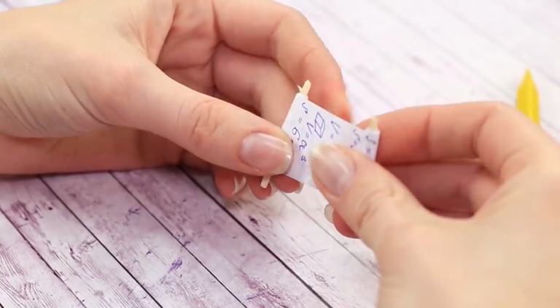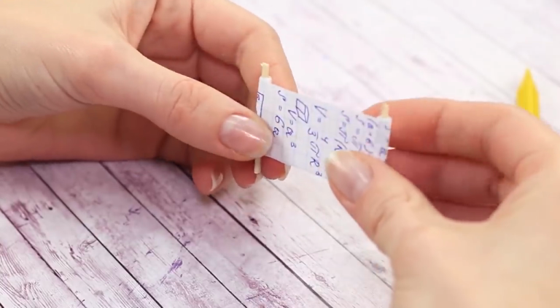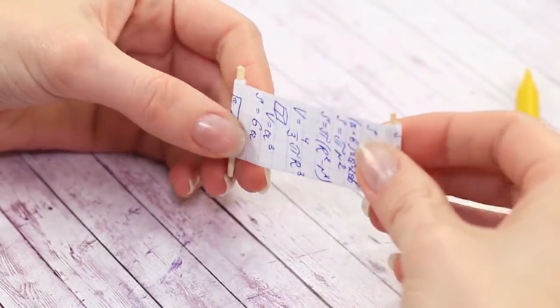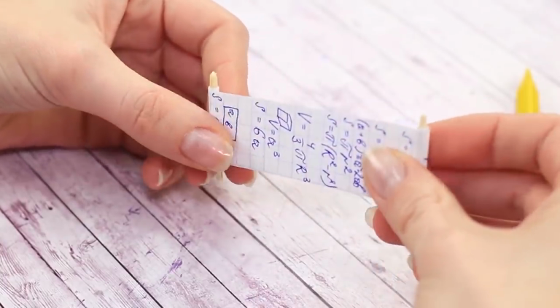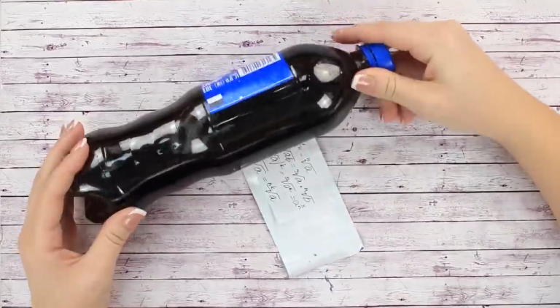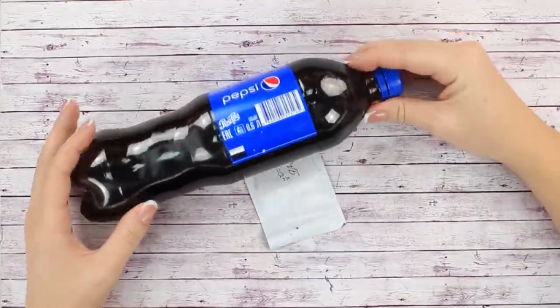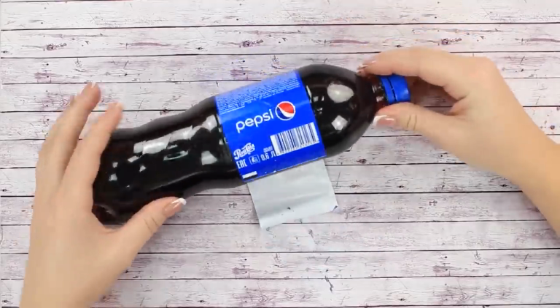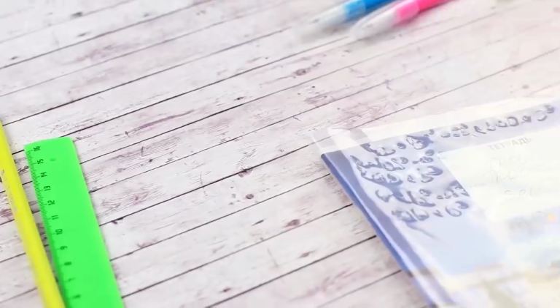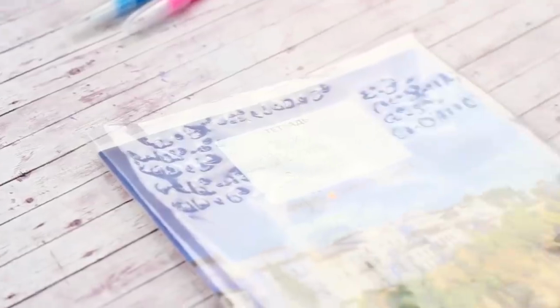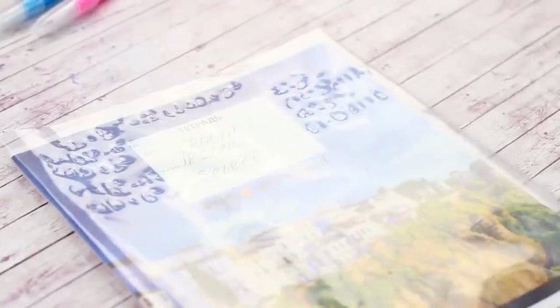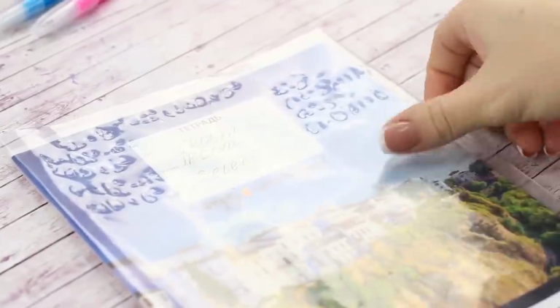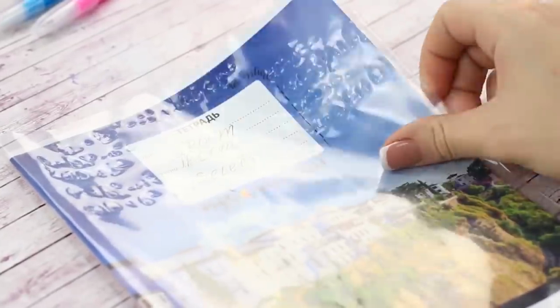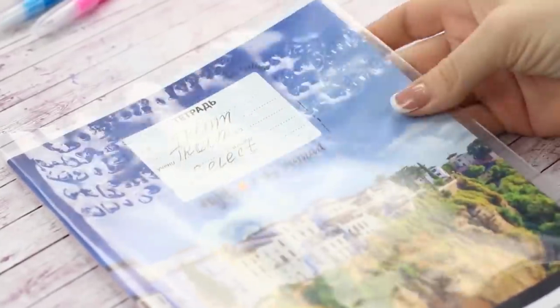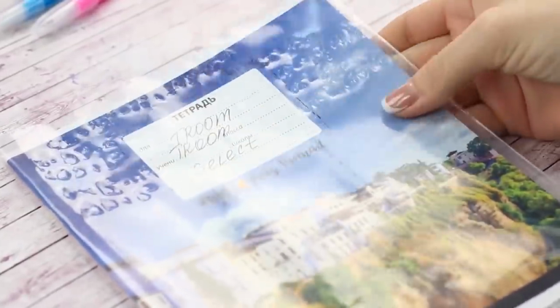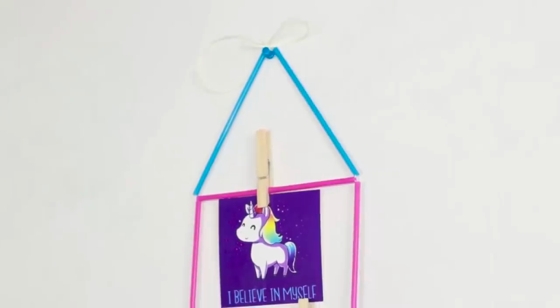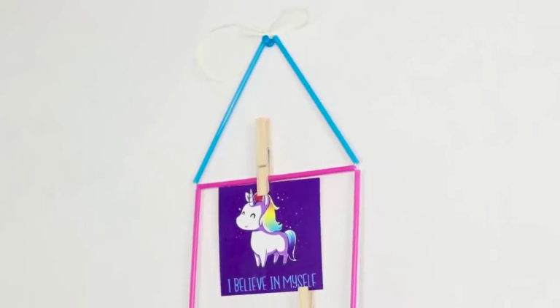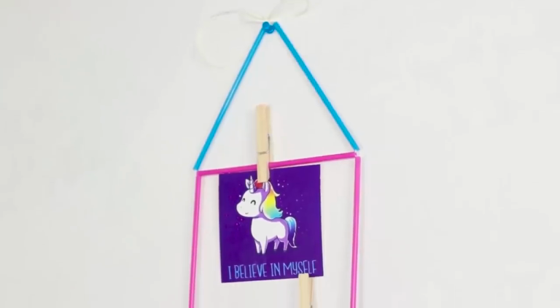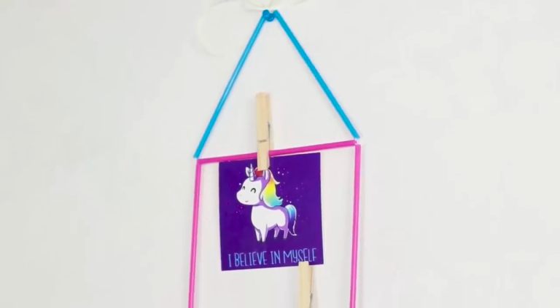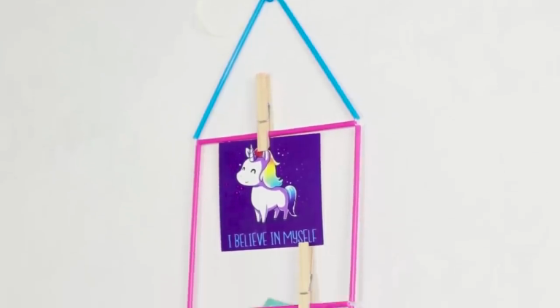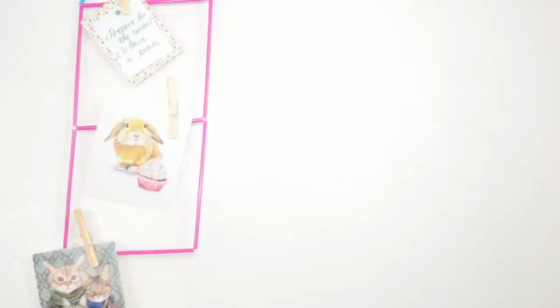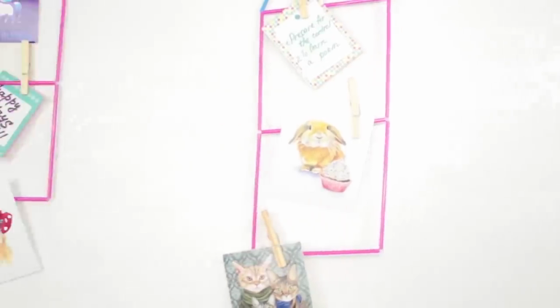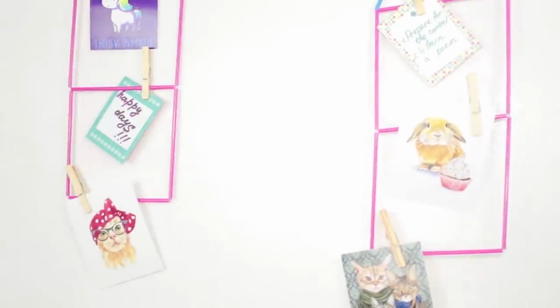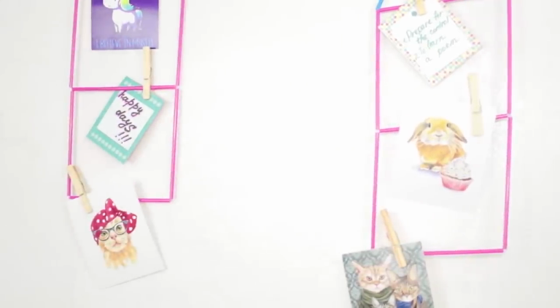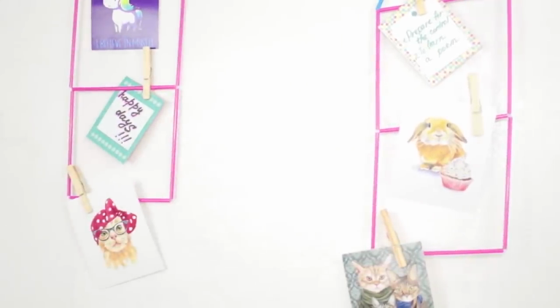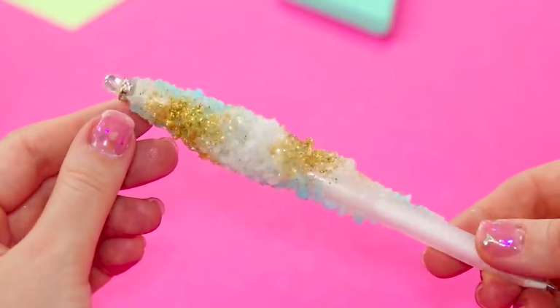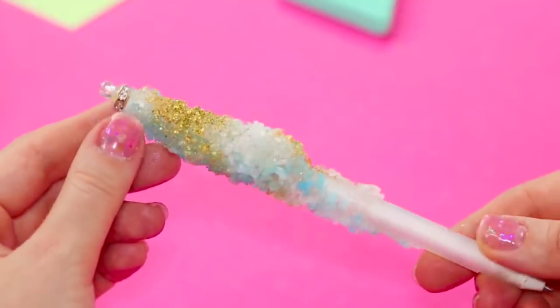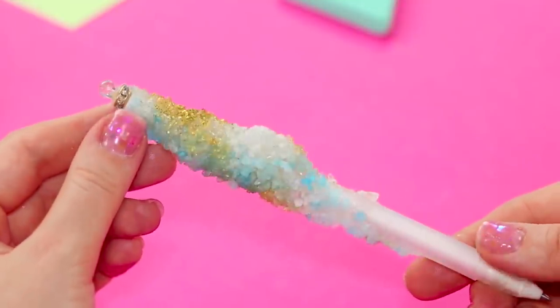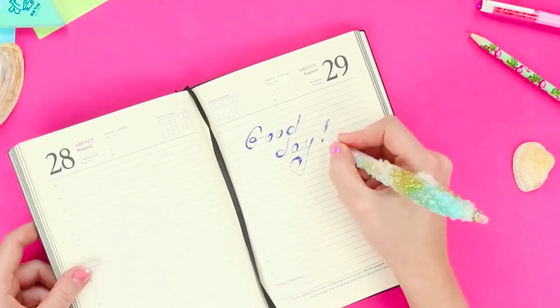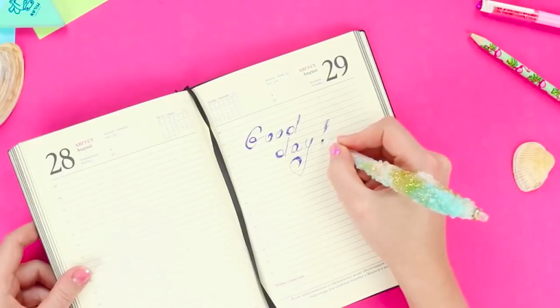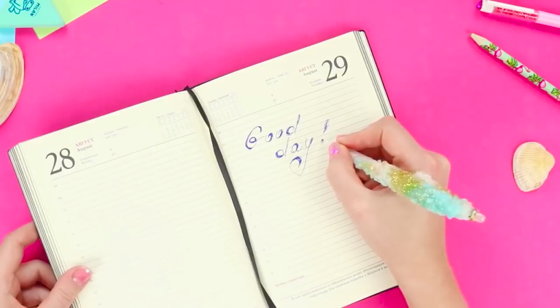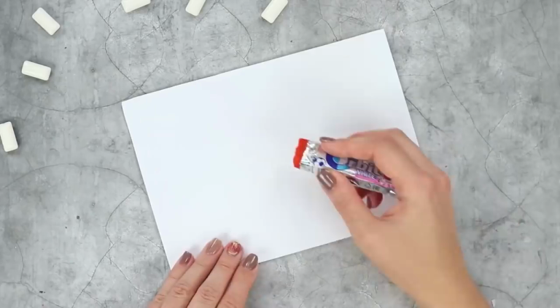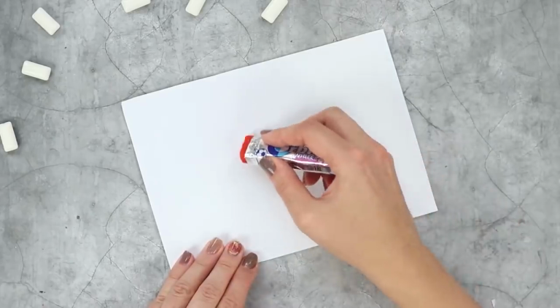How do you make your school life easier? We've got an answer. Check out our new video — we'll show you some awesome tips and tricks for school, and even tell you how to make some sneaky cheat sheets that your teacher will never catch.